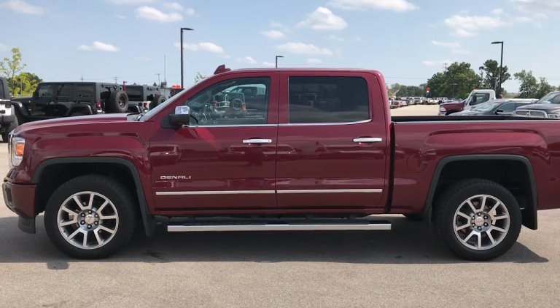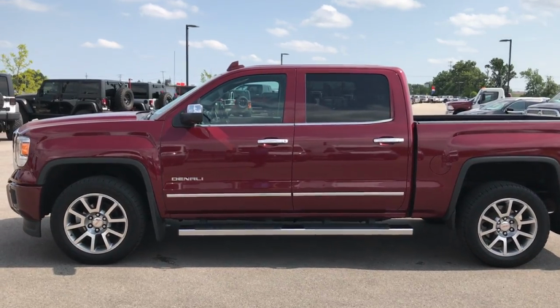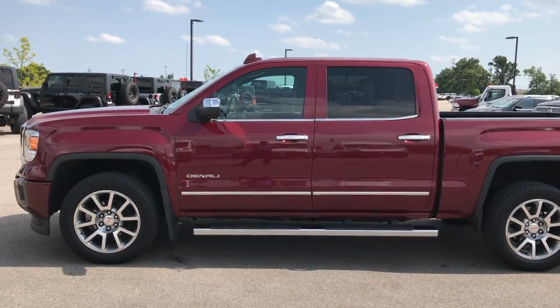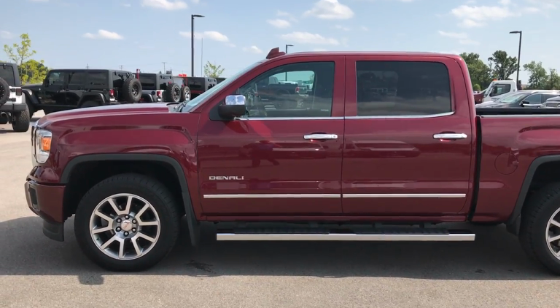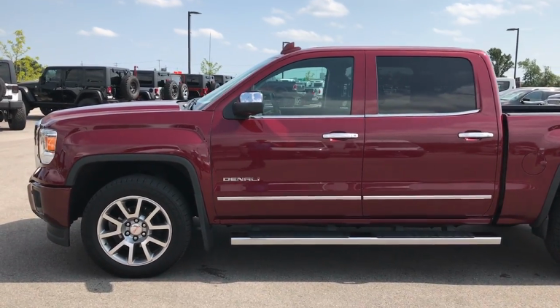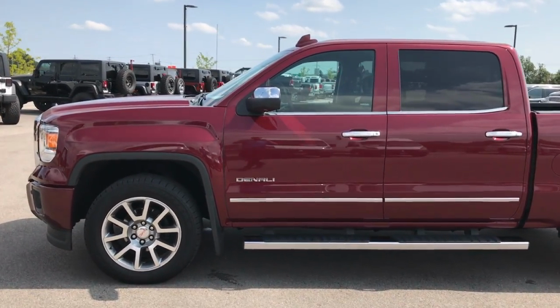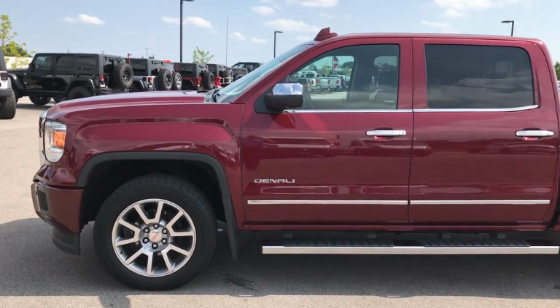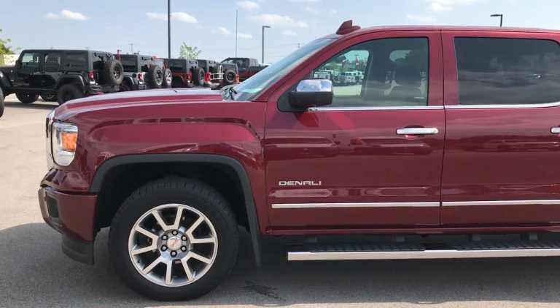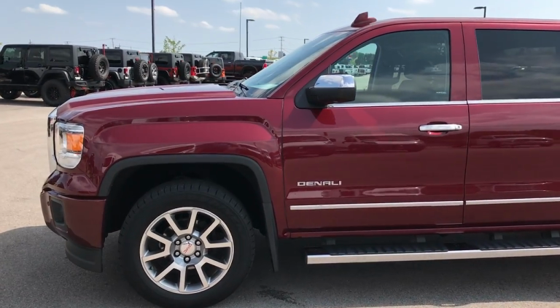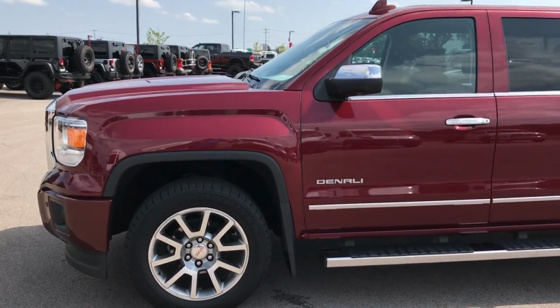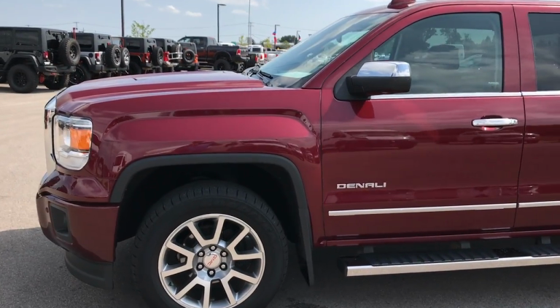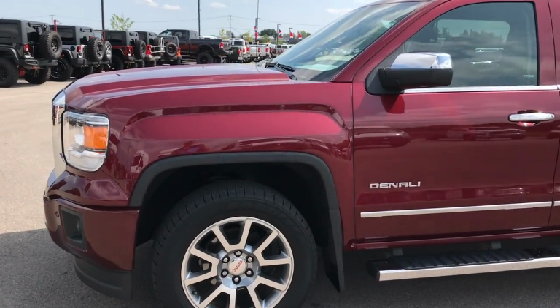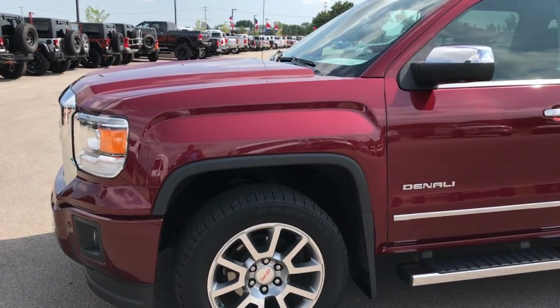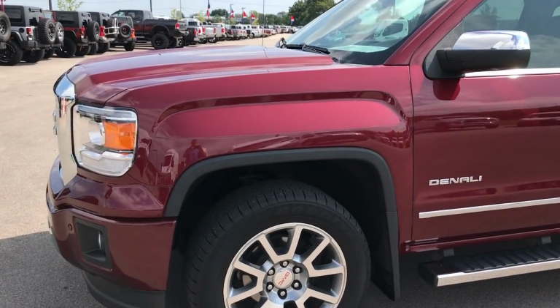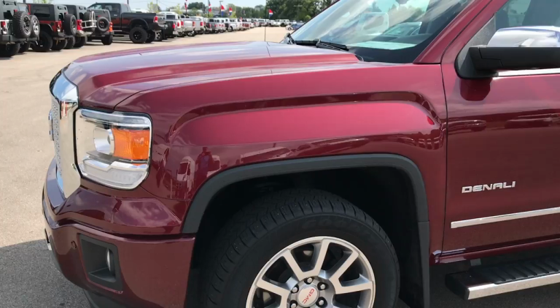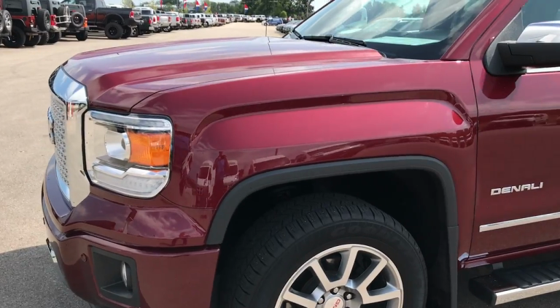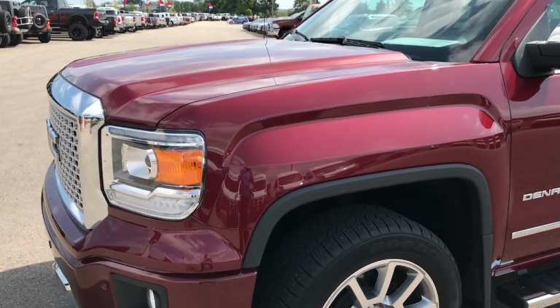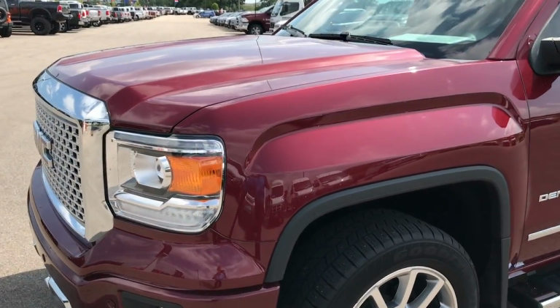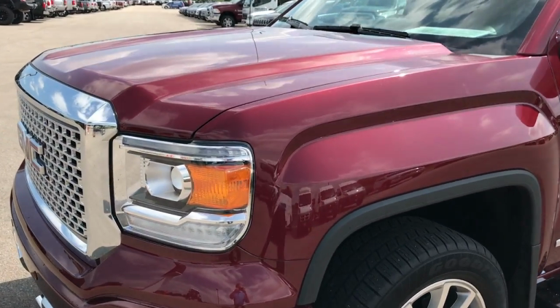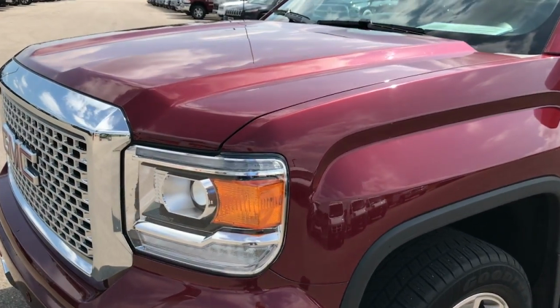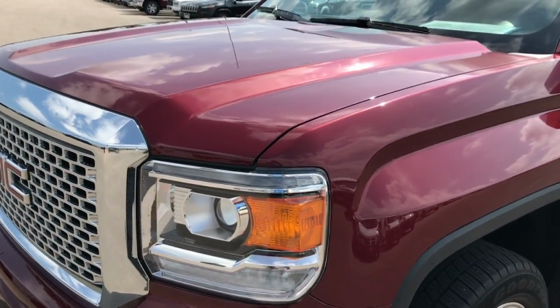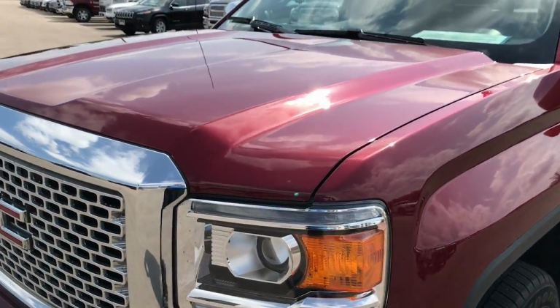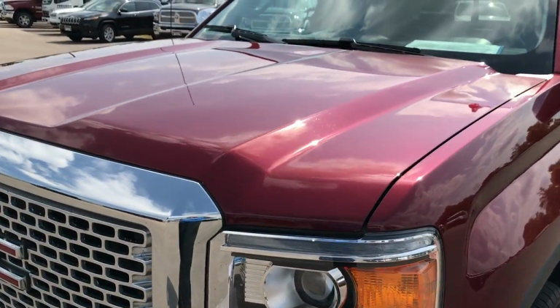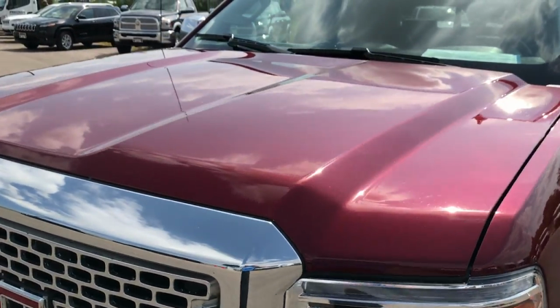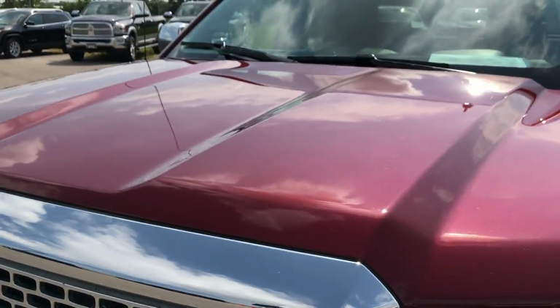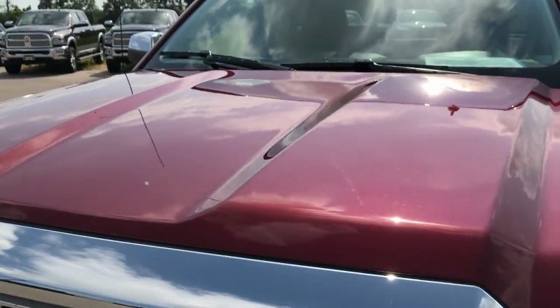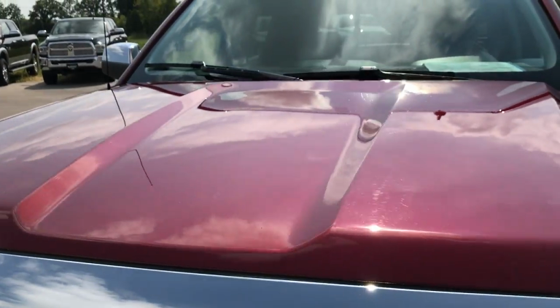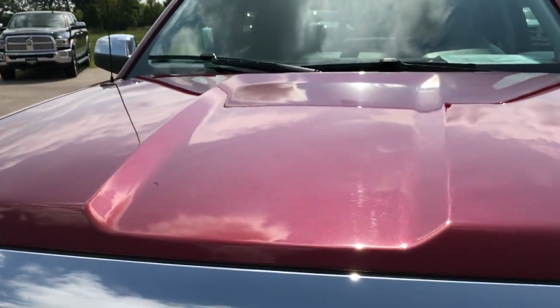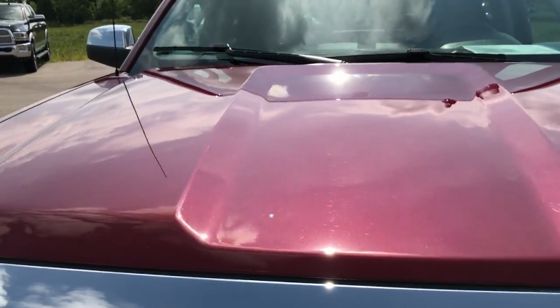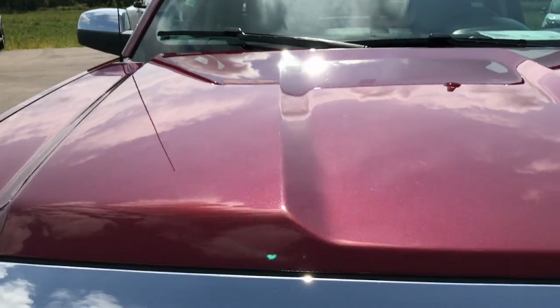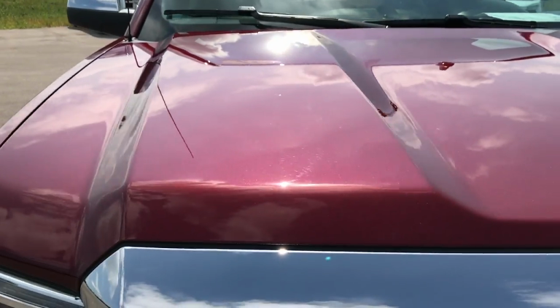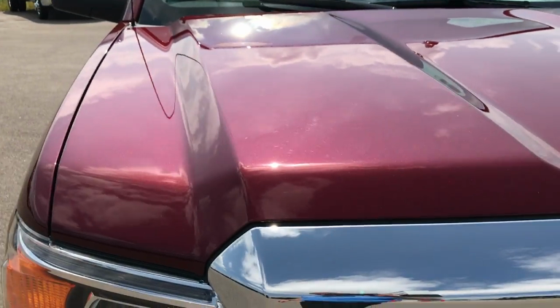This is stock number 9105, a 2015 GMC Sierra 1500. Crew cab, short box — this truck has the 5.3 liter V8 motor and has the Denali package.